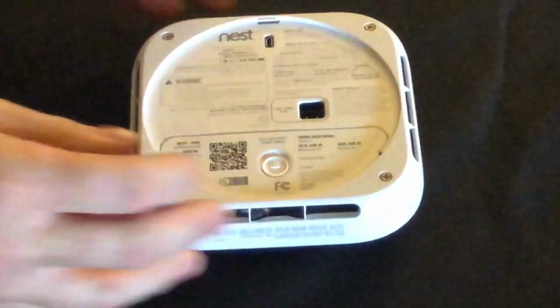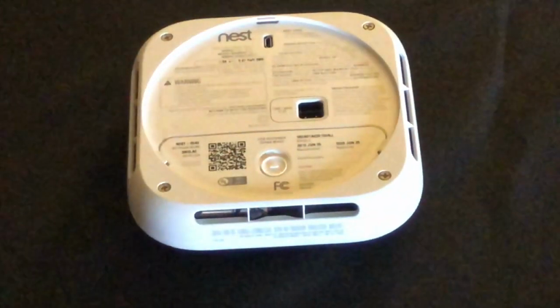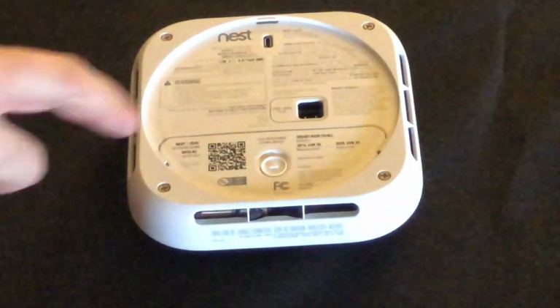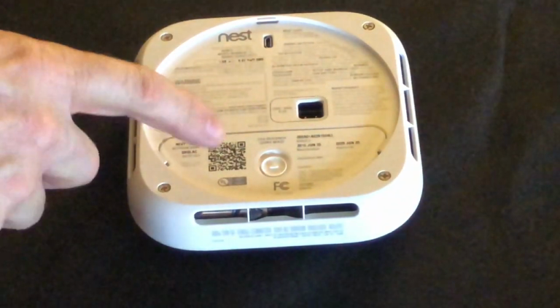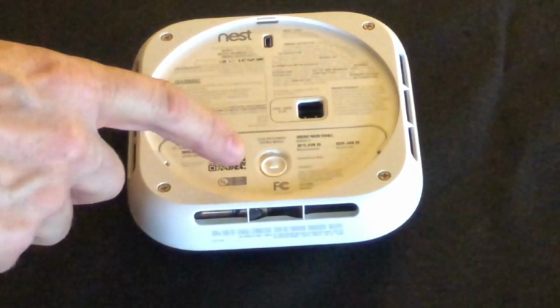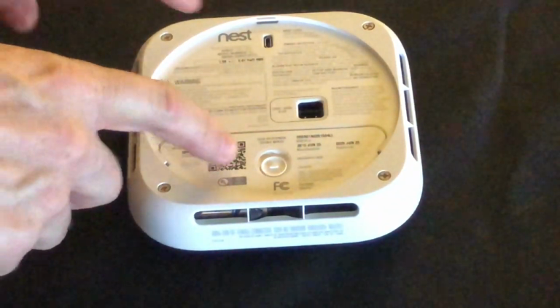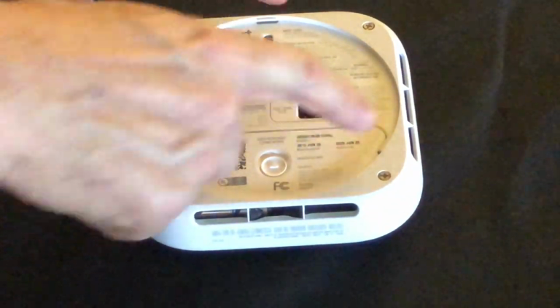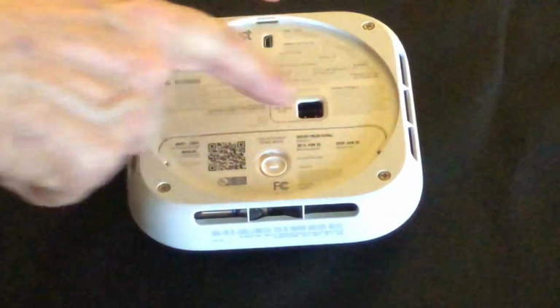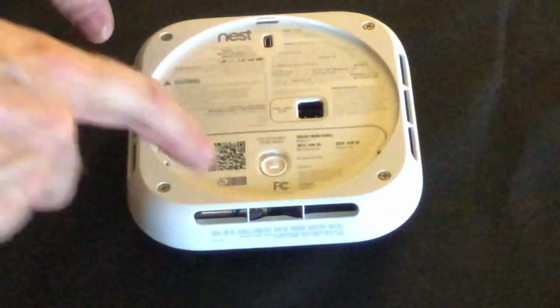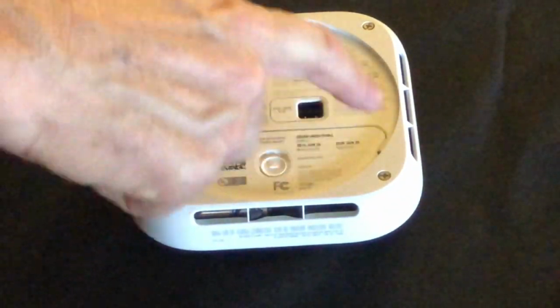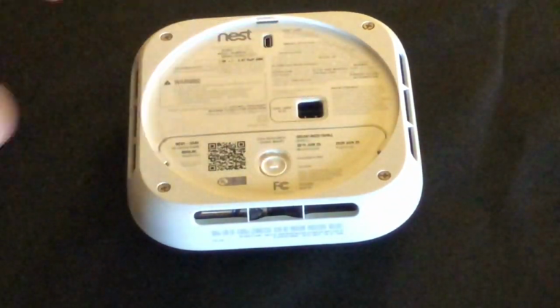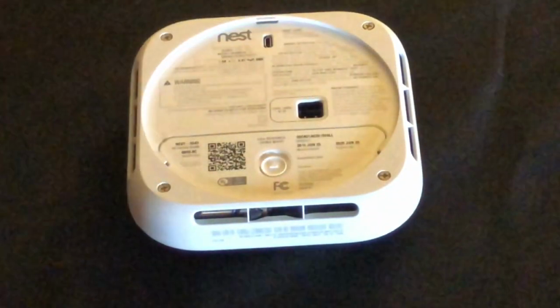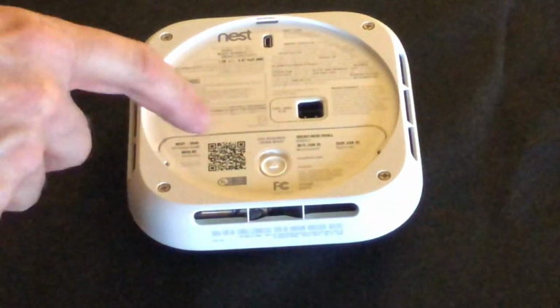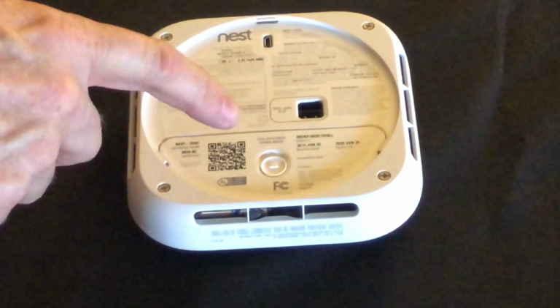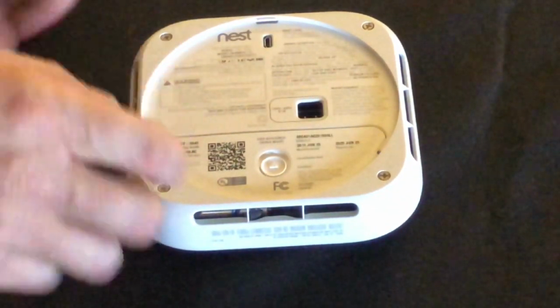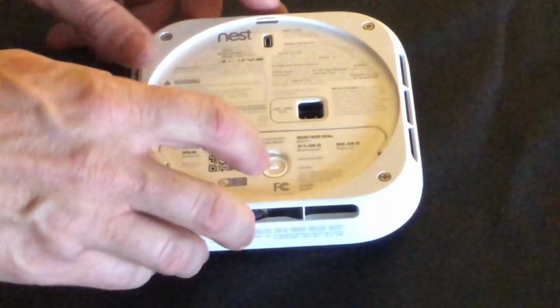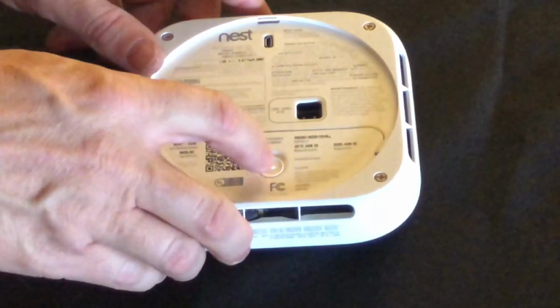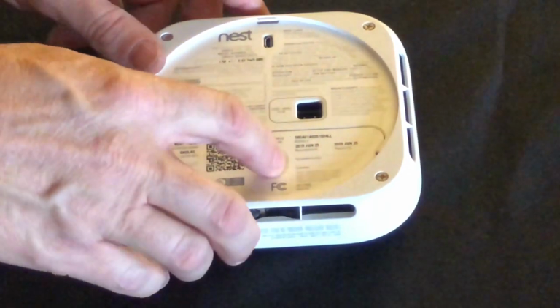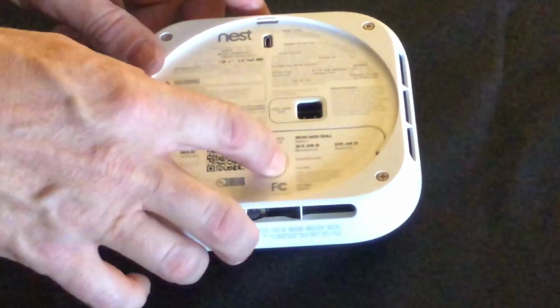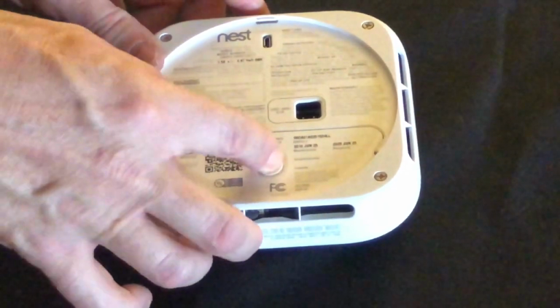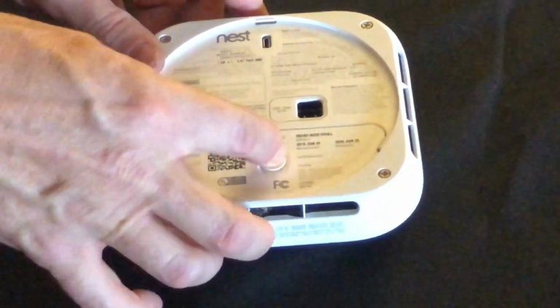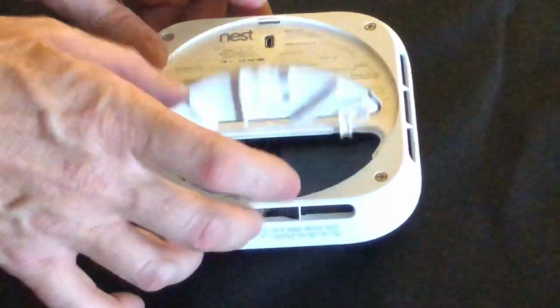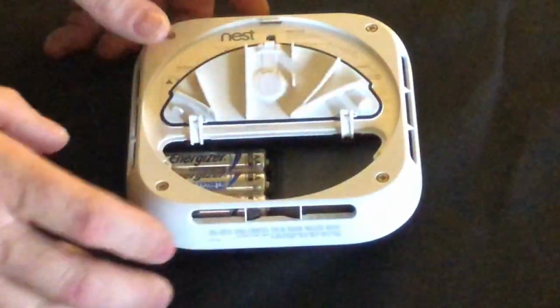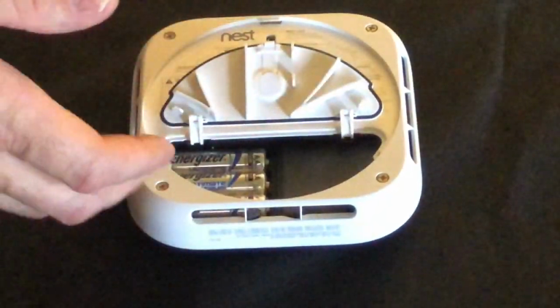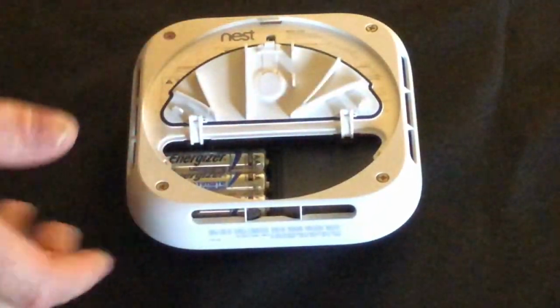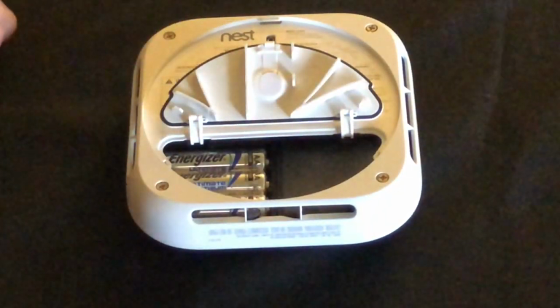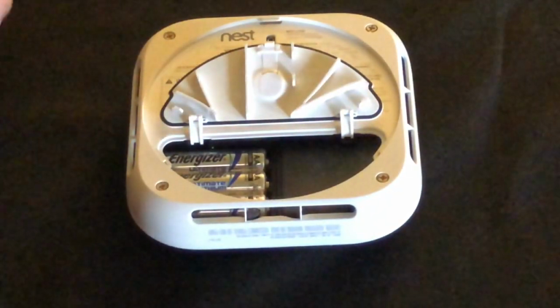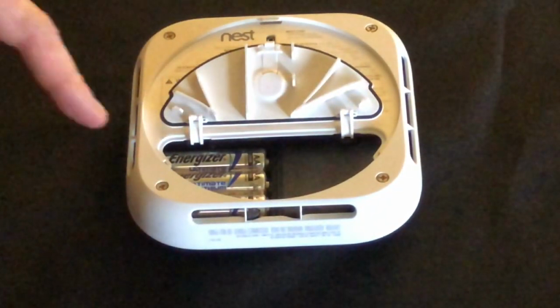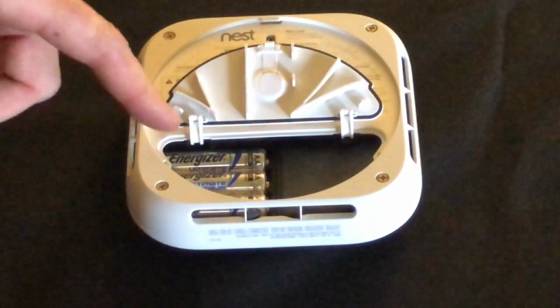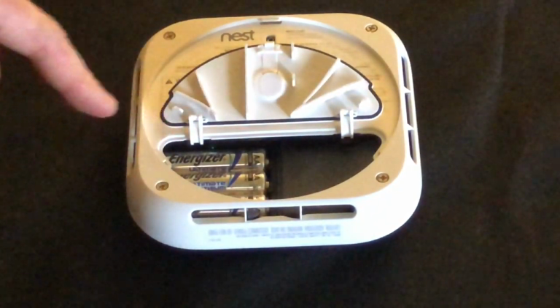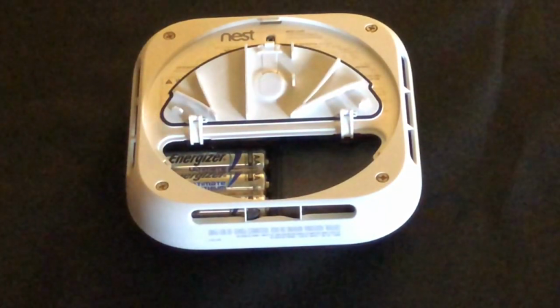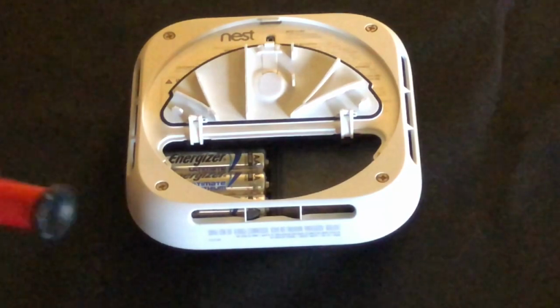The cover right here has a little latch and you just push it up — it springs up and exposes the batteries.